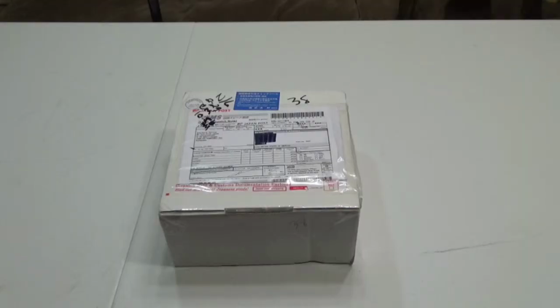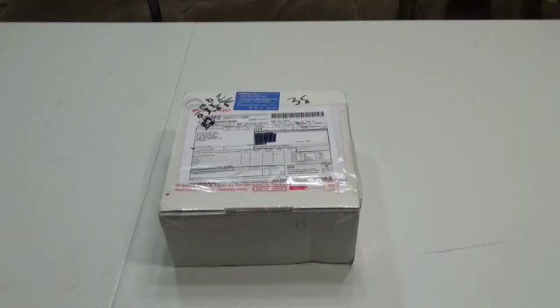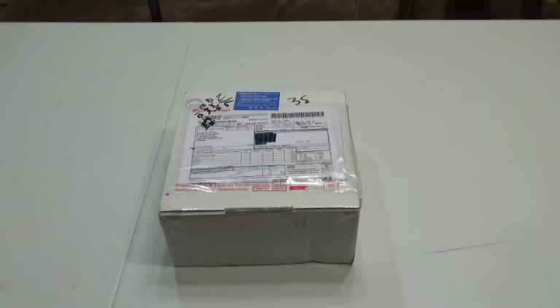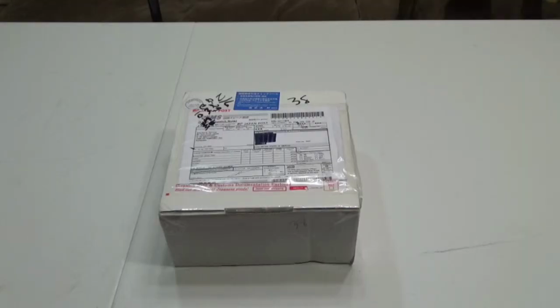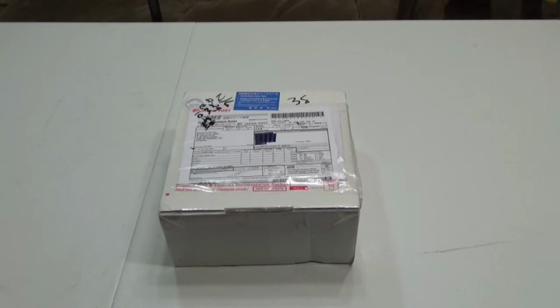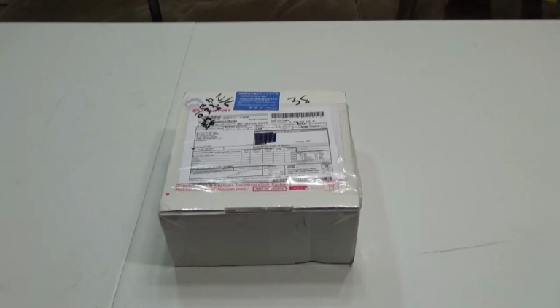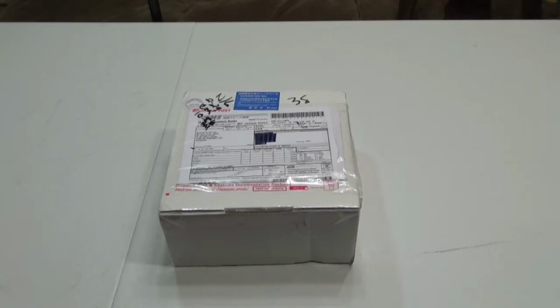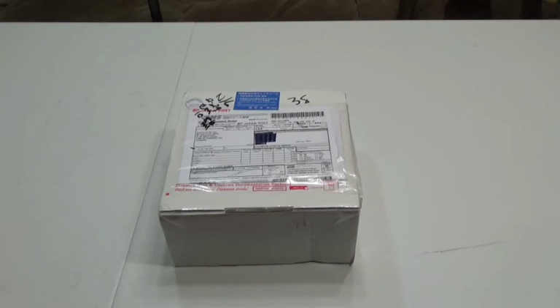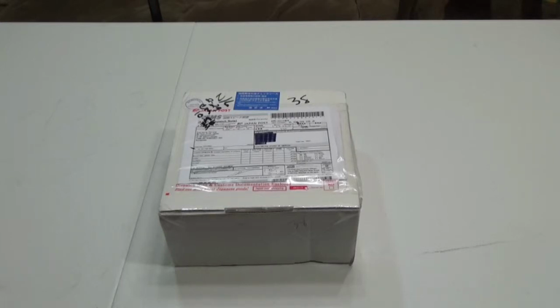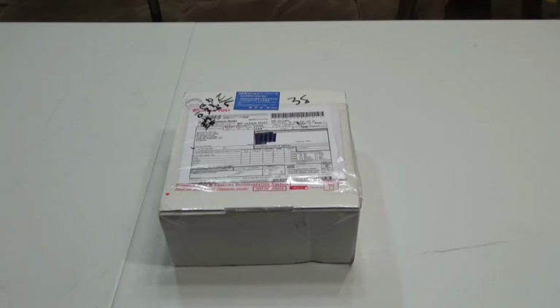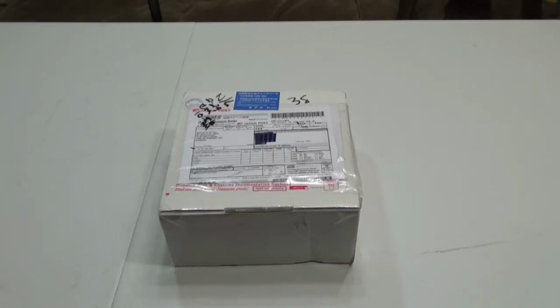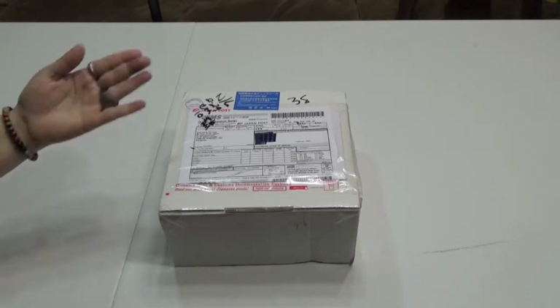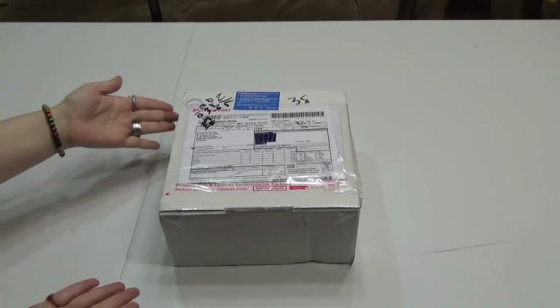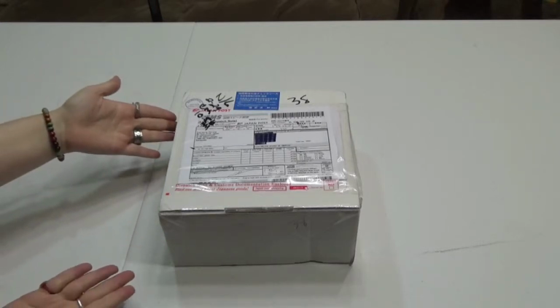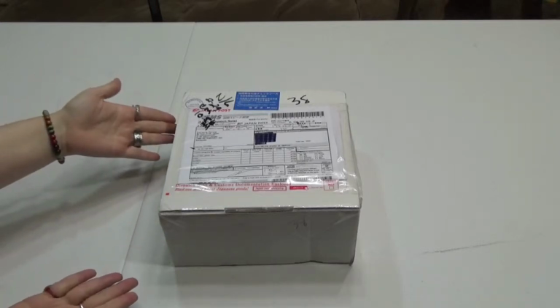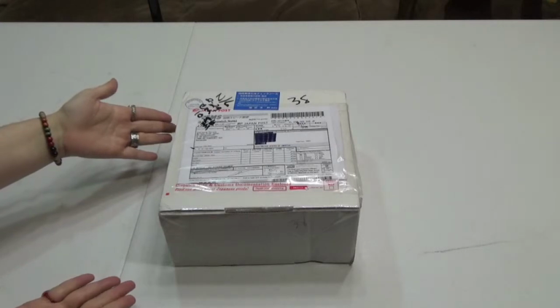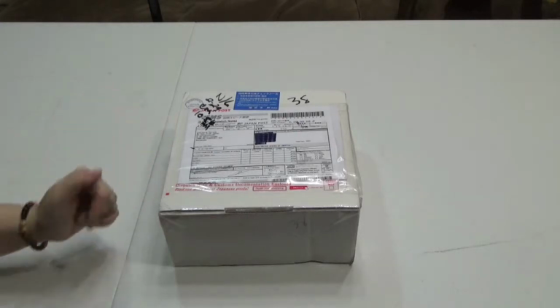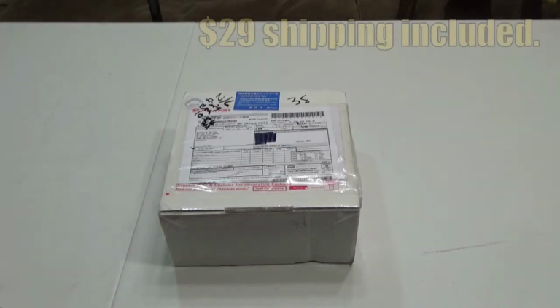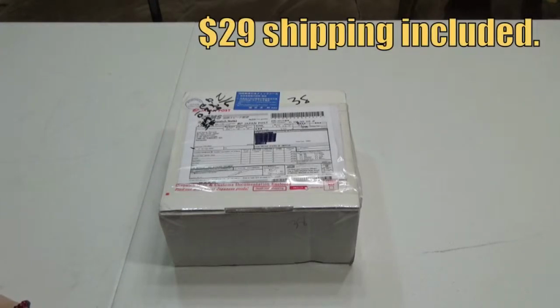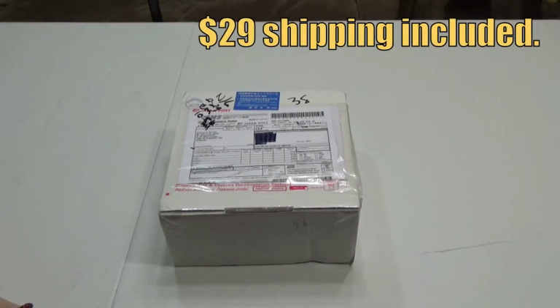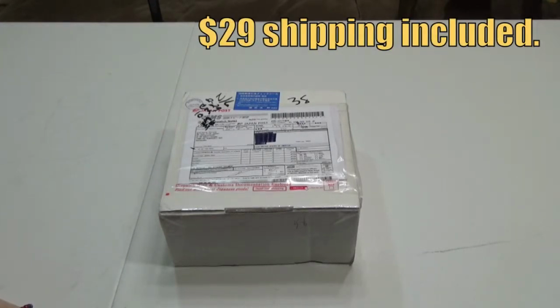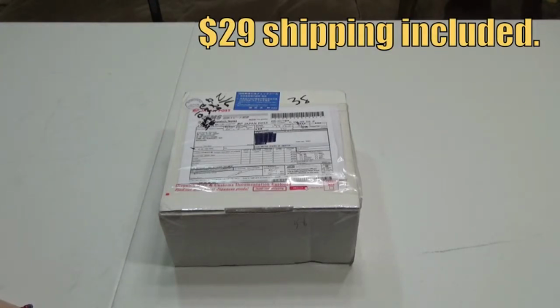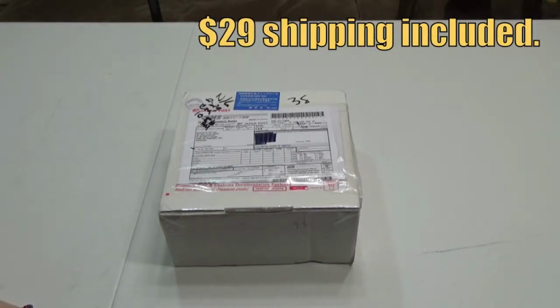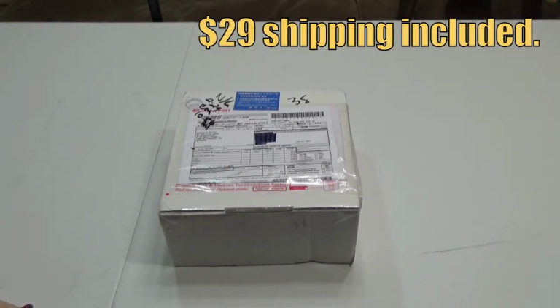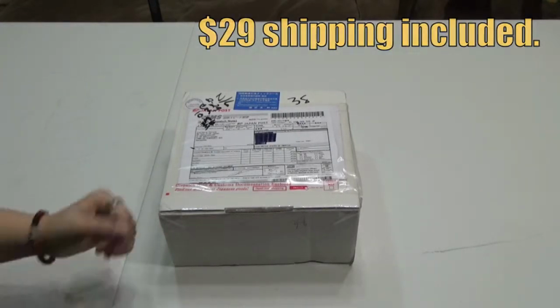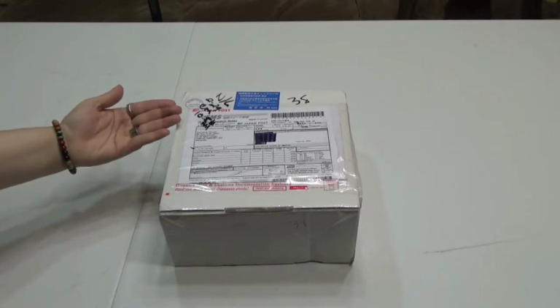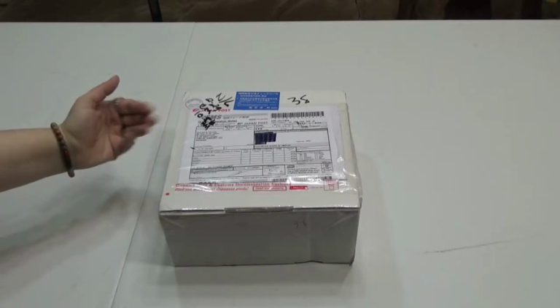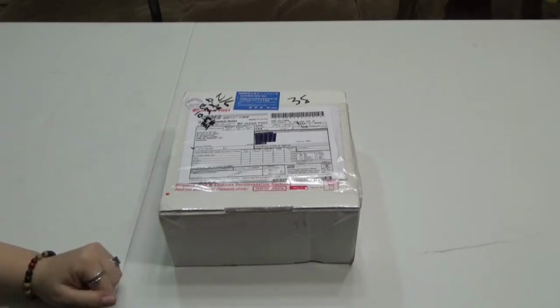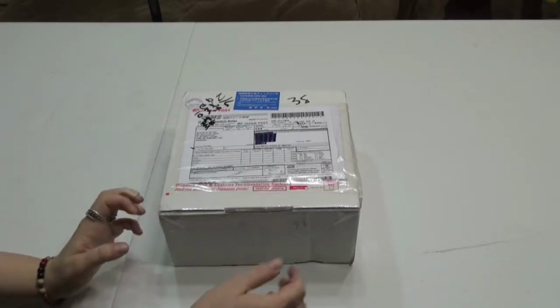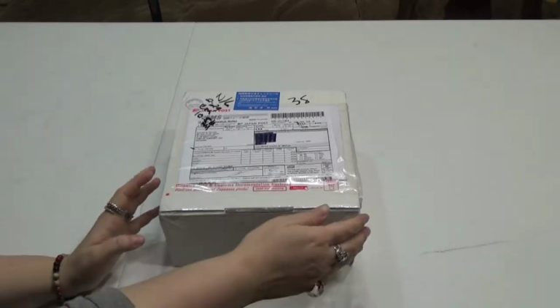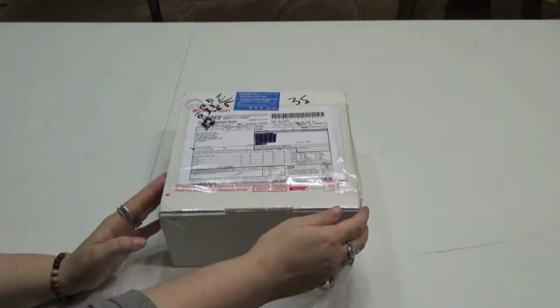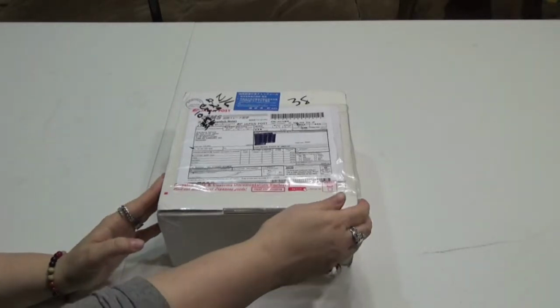Aloha, ladies and gentlemen. I'm VeggiePita, your host for today's unboxing, and we are unboxing a My Box from Japan. This is the $30 one, not the $45 one, and you can see it's legit from Japan. So let's get unboxing.